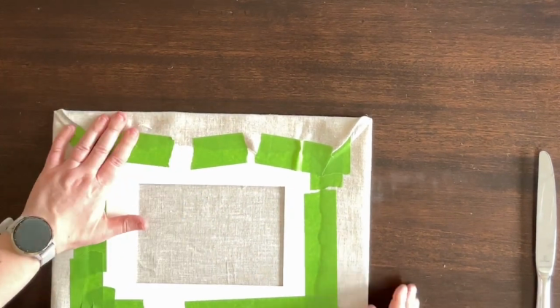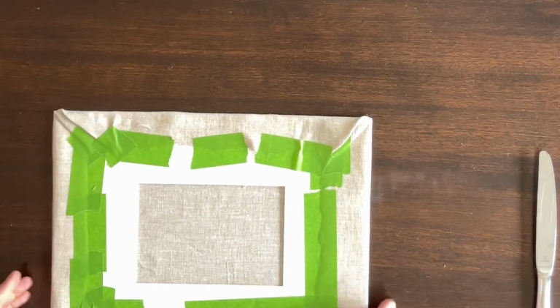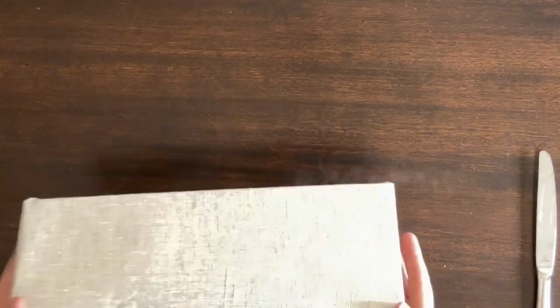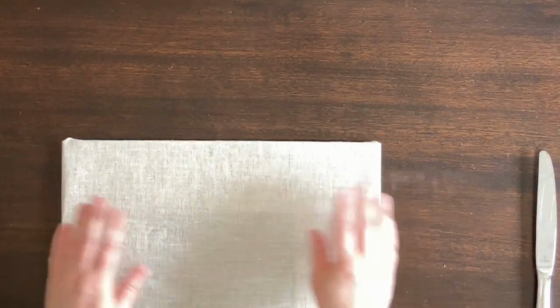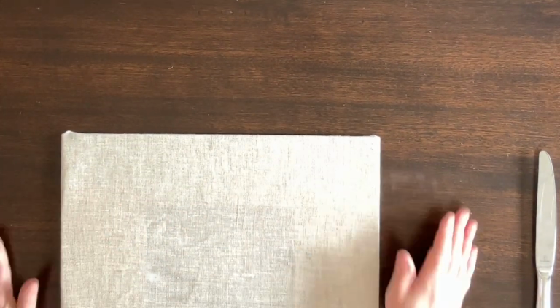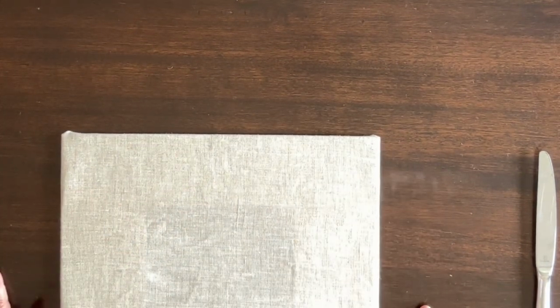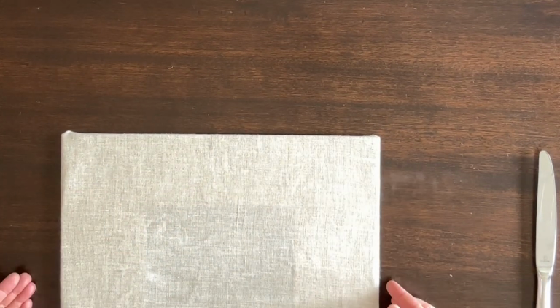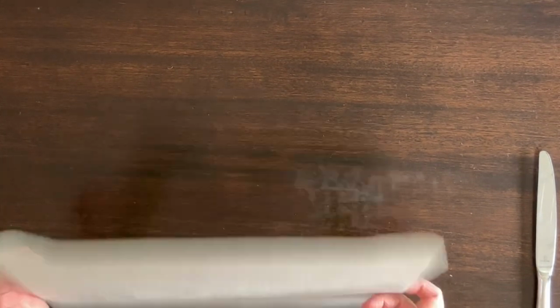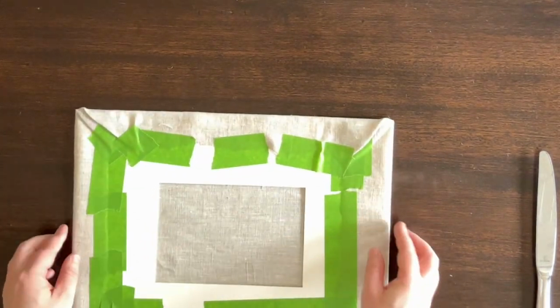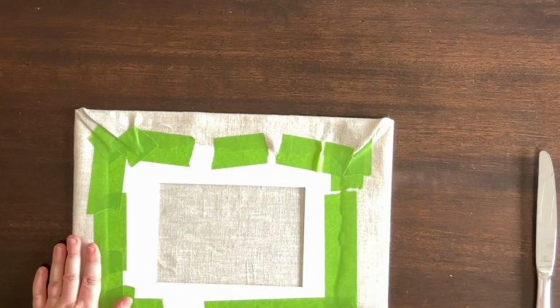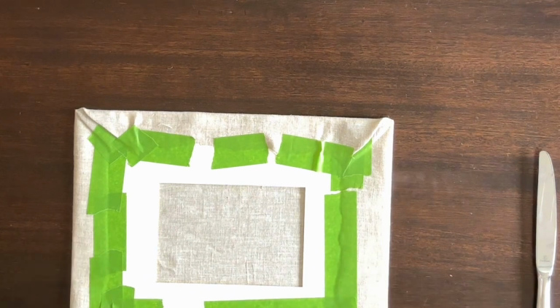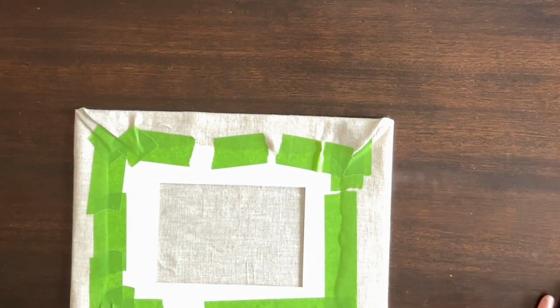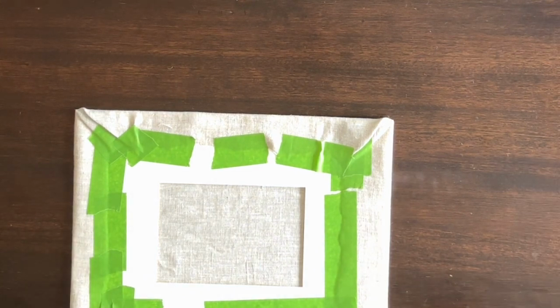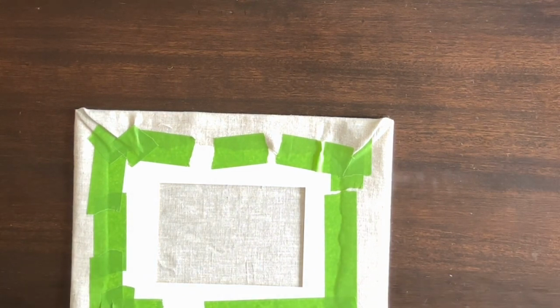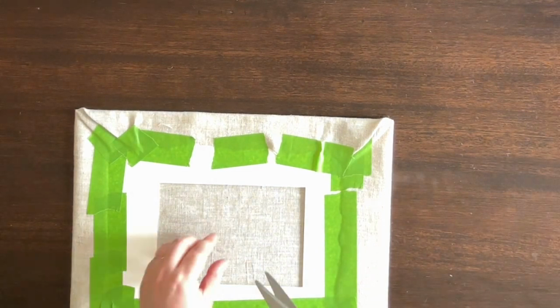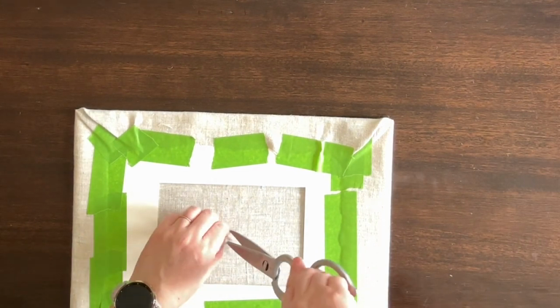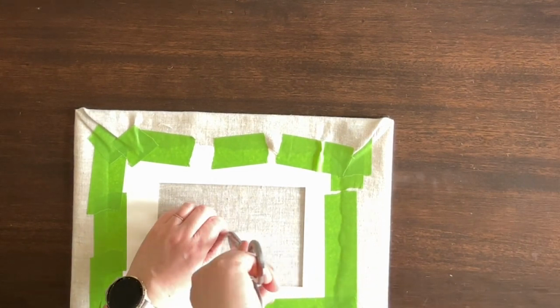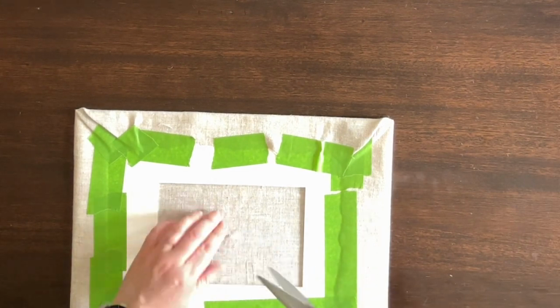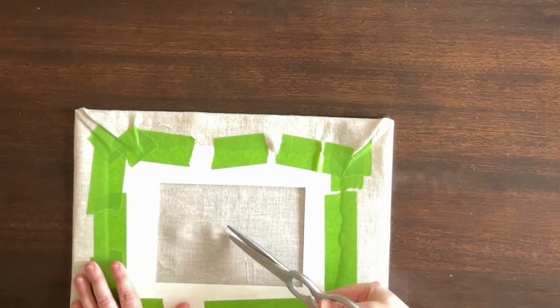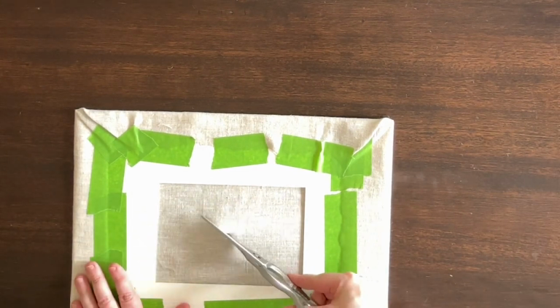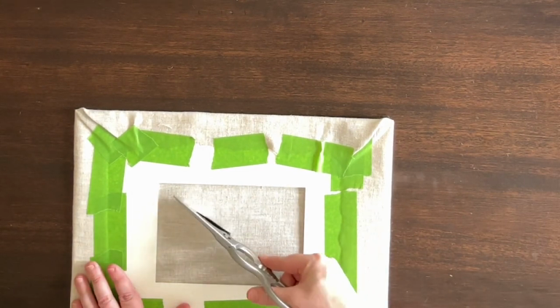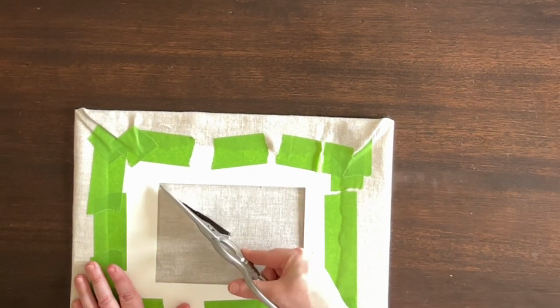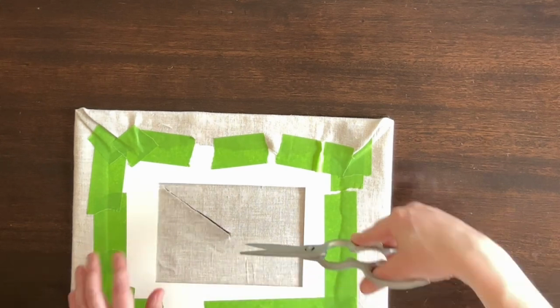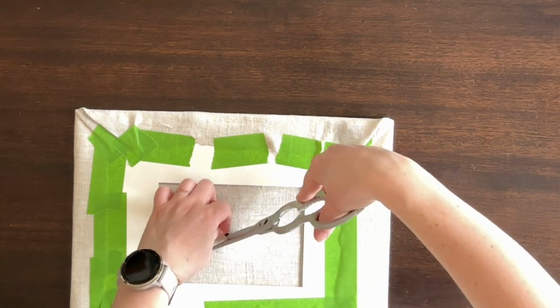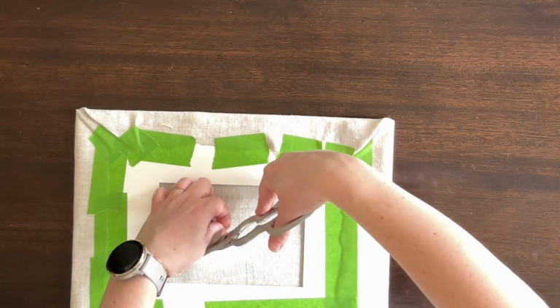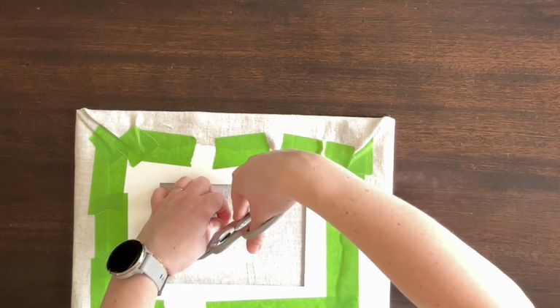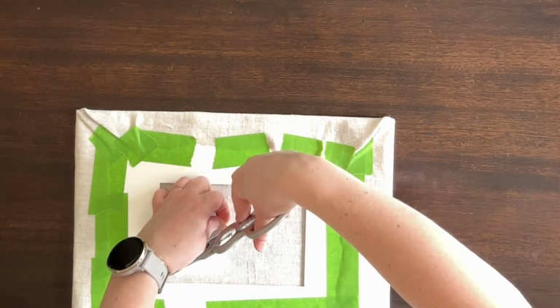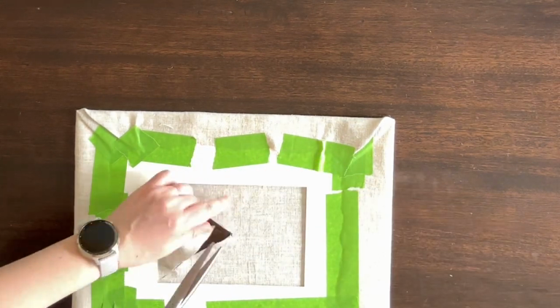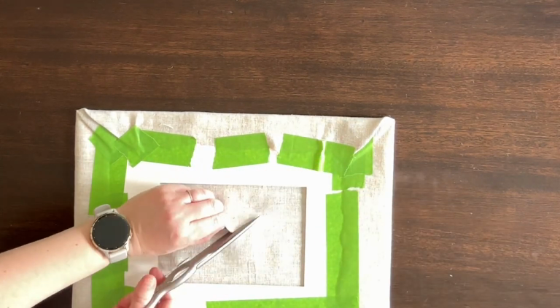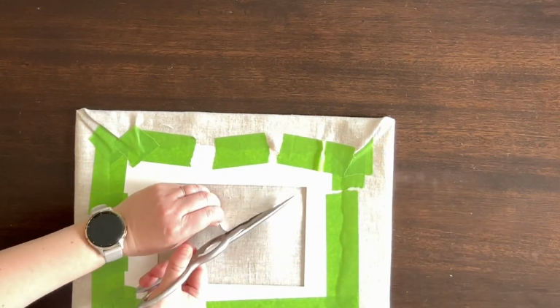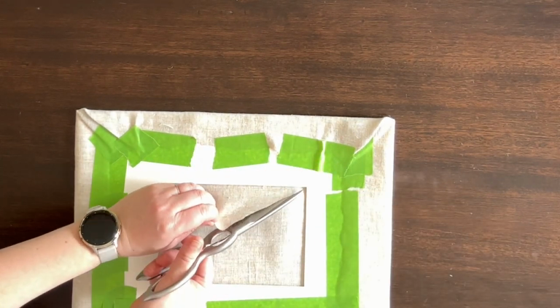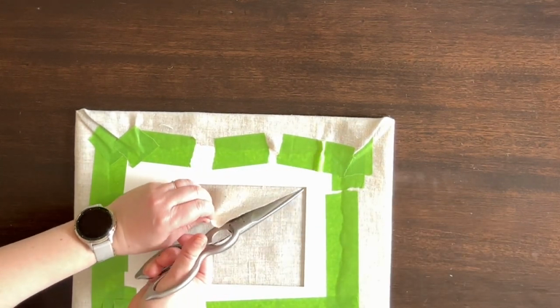I made sure my fabric was pulled nice and tight before moving on to the next step of cutting out the center. Starting in the very center of my fabric, I cut a line to each of the corners making an X.